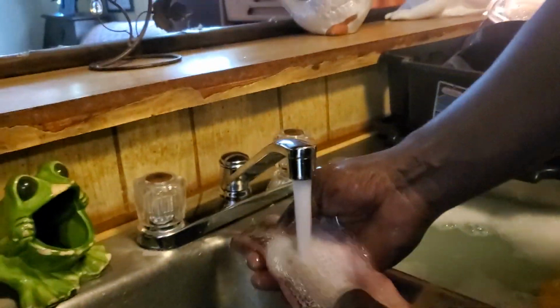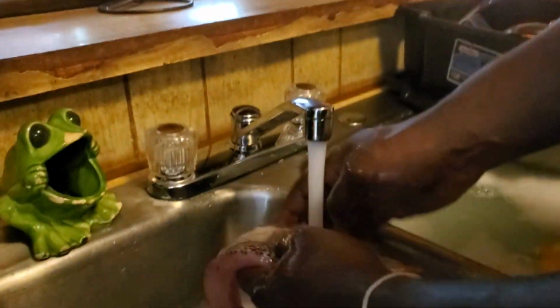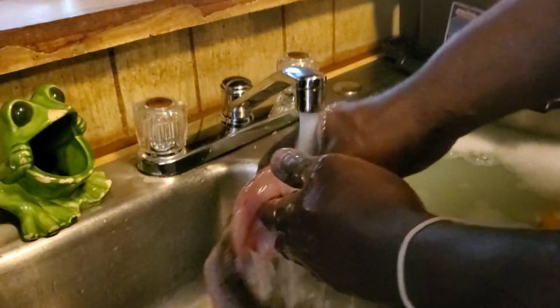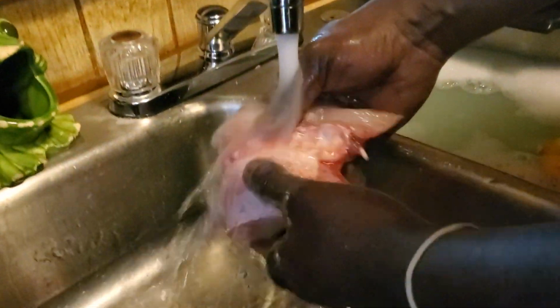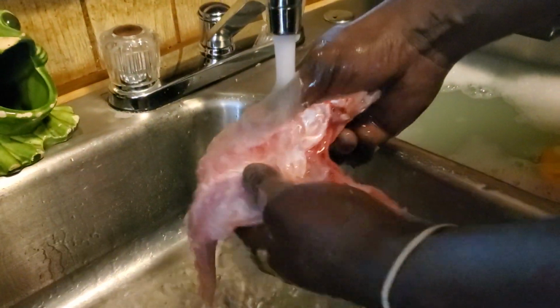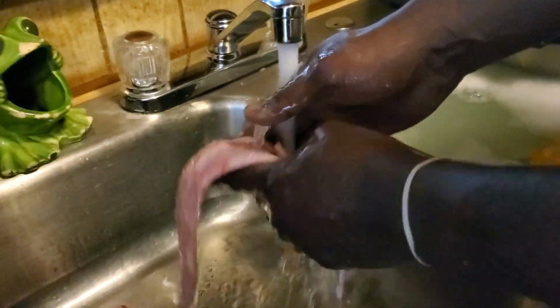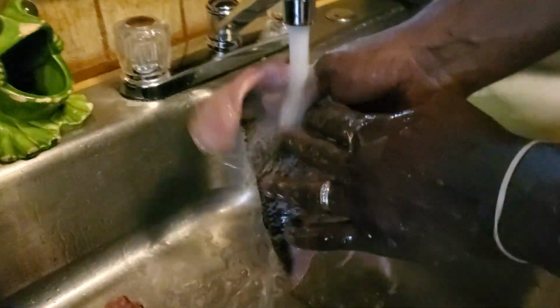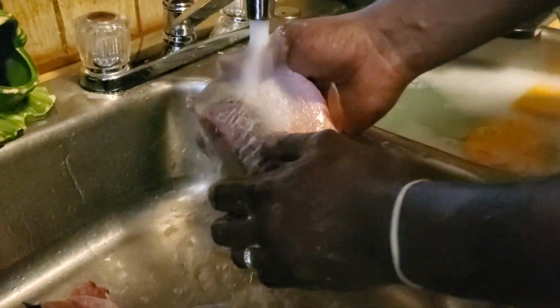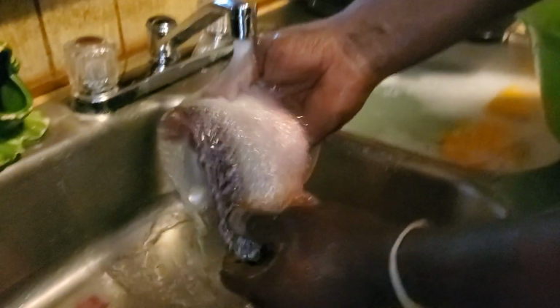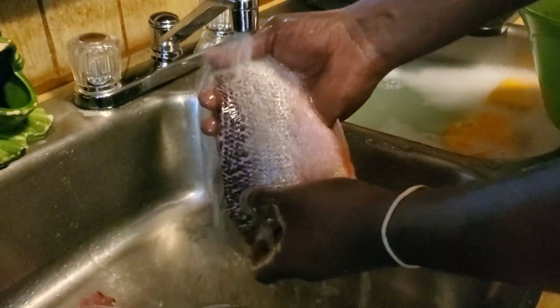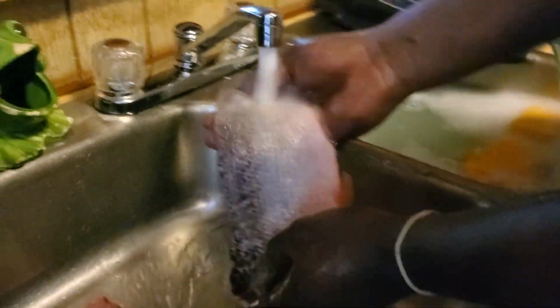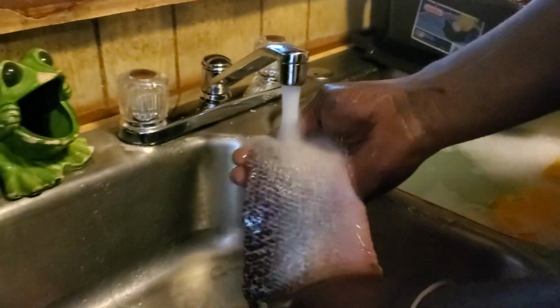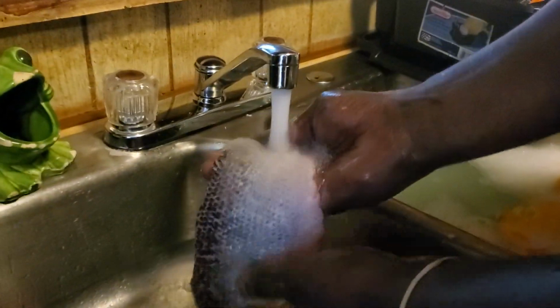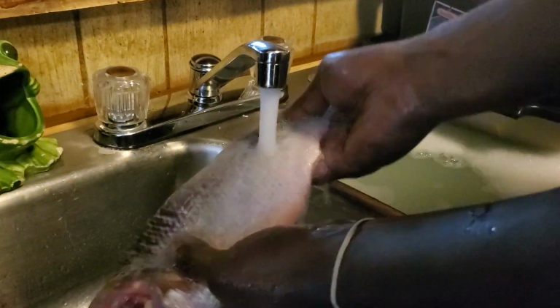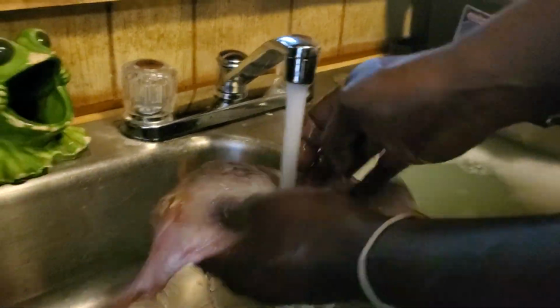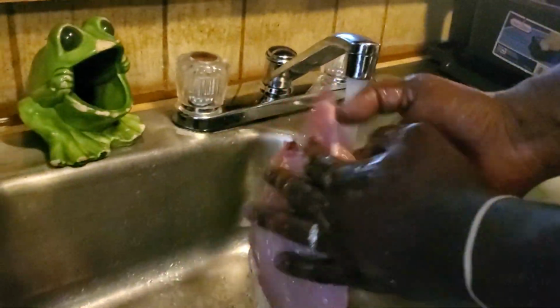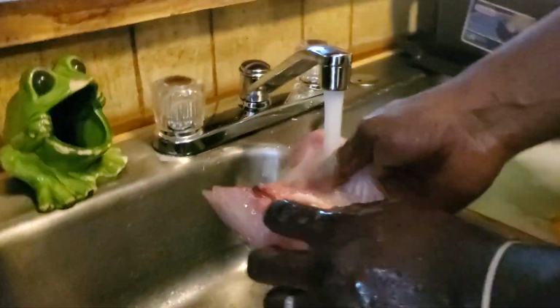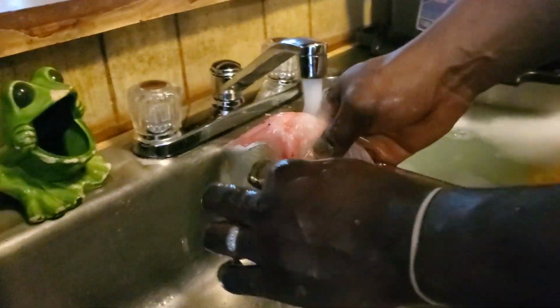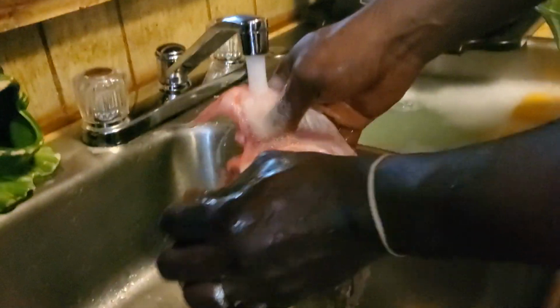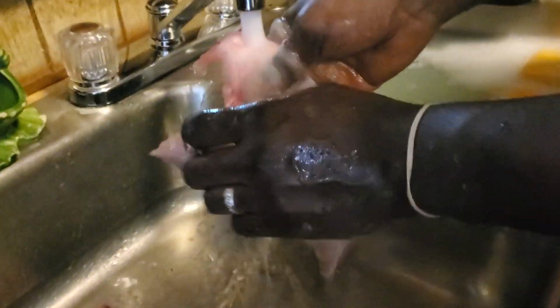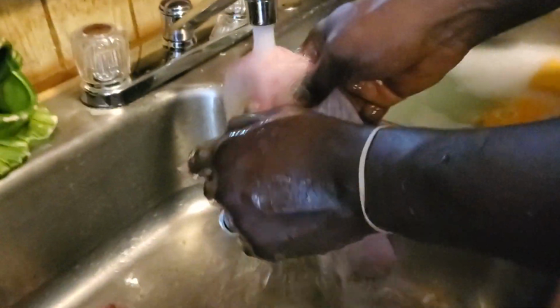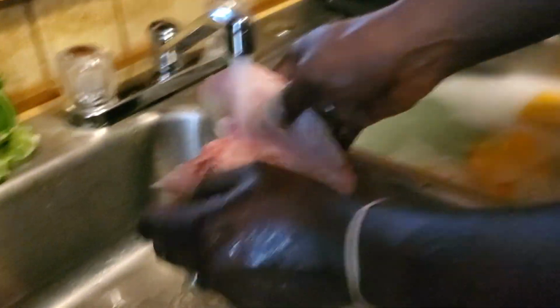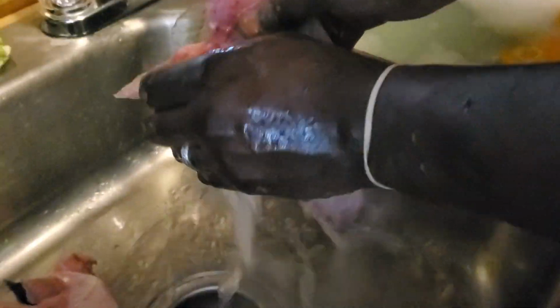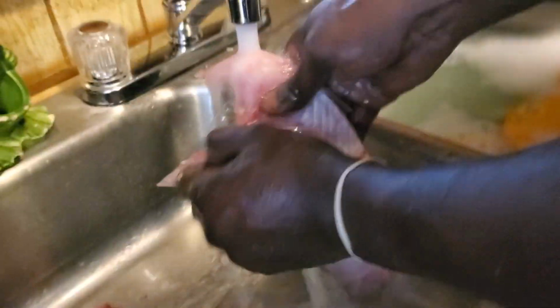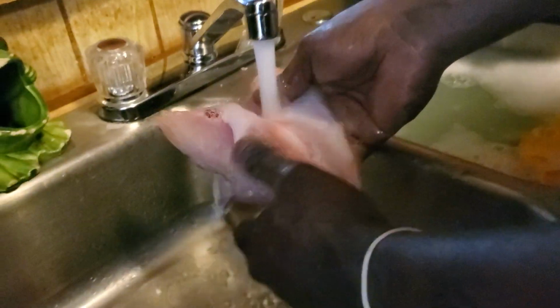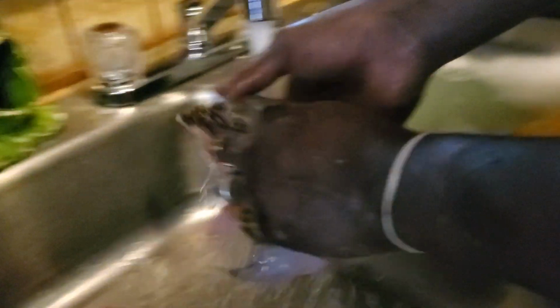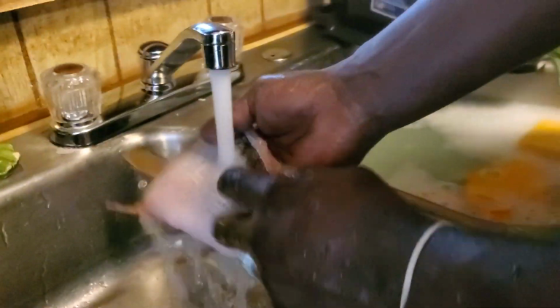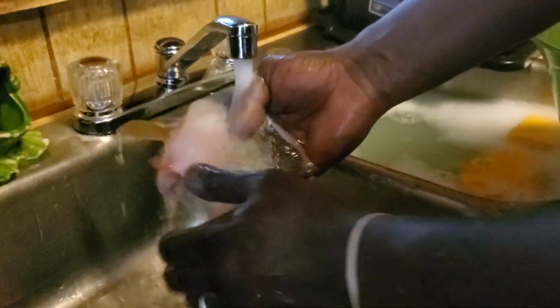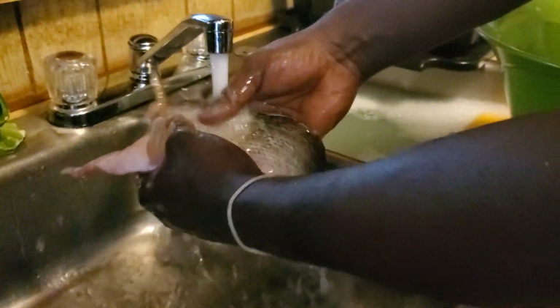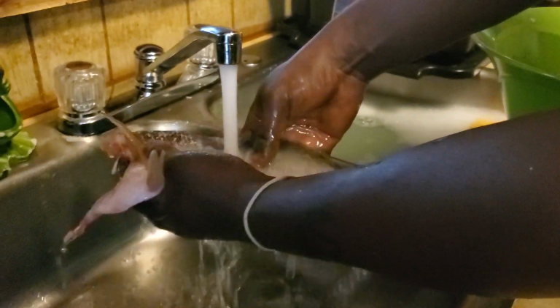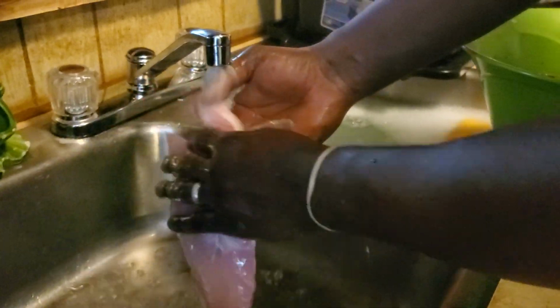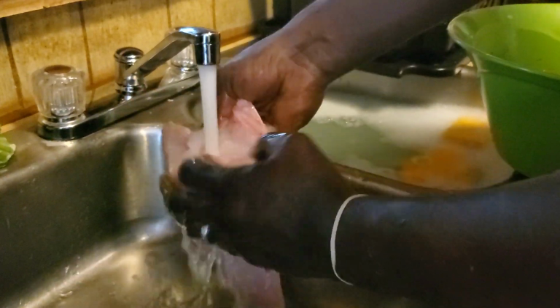Folks, this tastes so good when it's cooked. We're going to have a video of it eating, give y'all a review one out of ten. I'm sorry but I gotta say that's a ten — it is good.